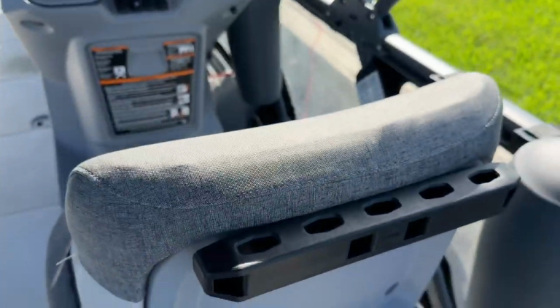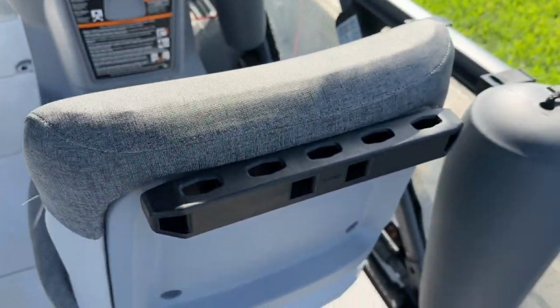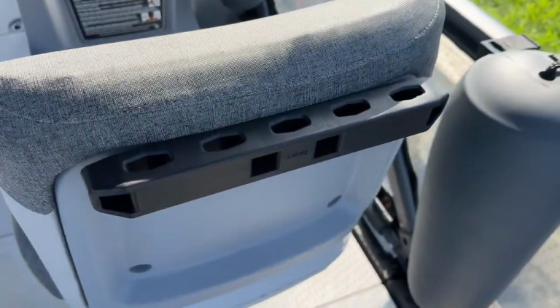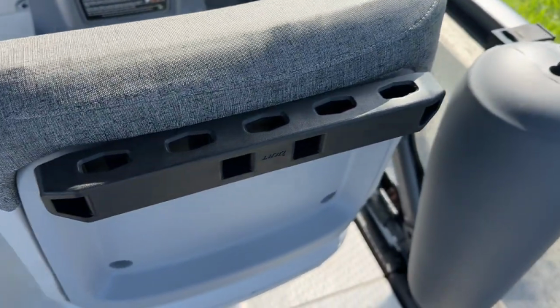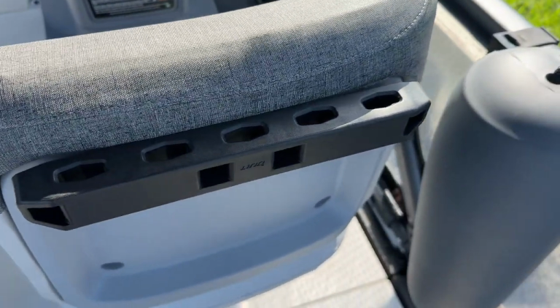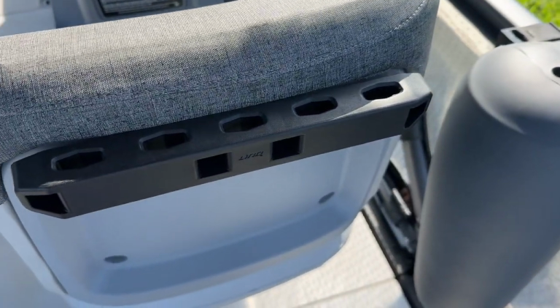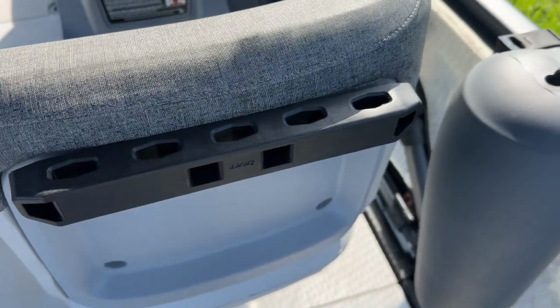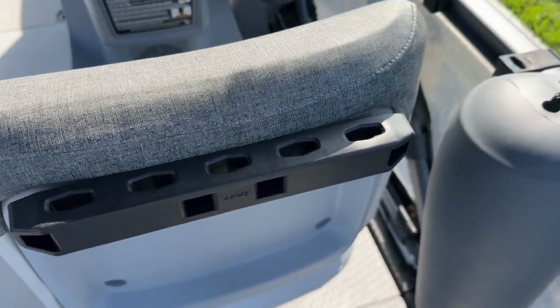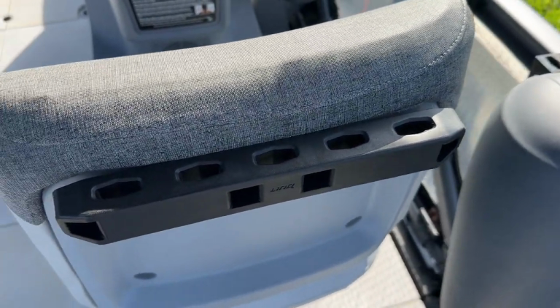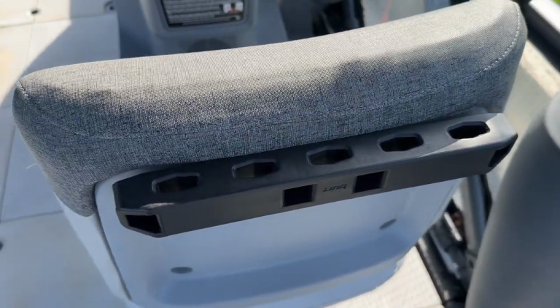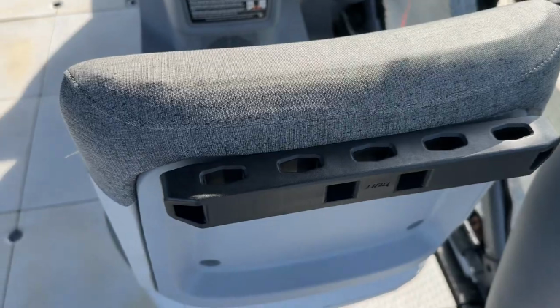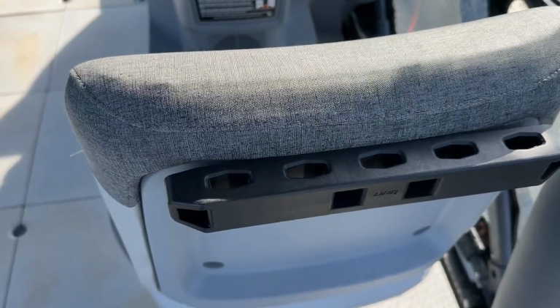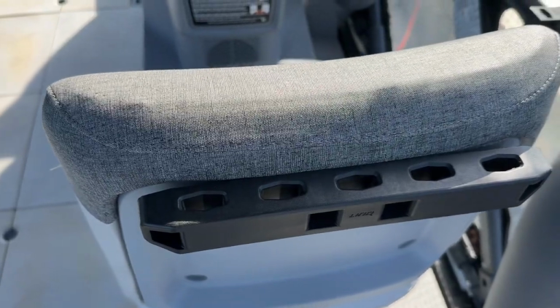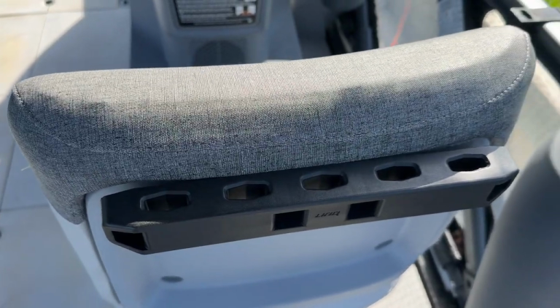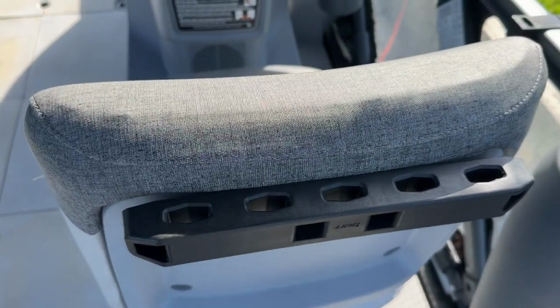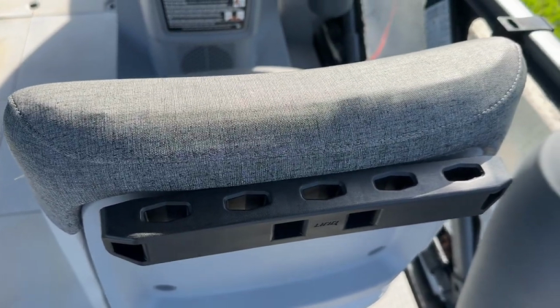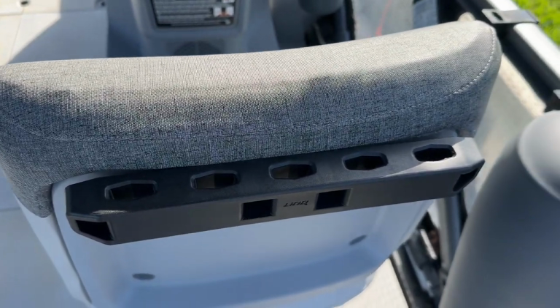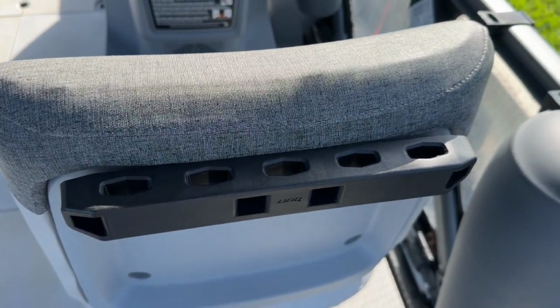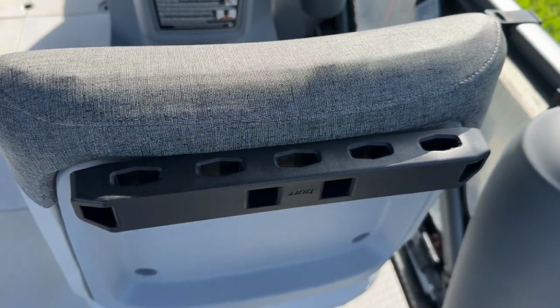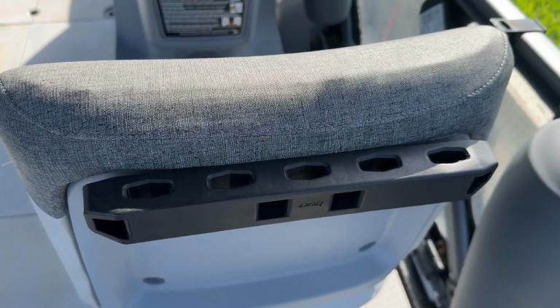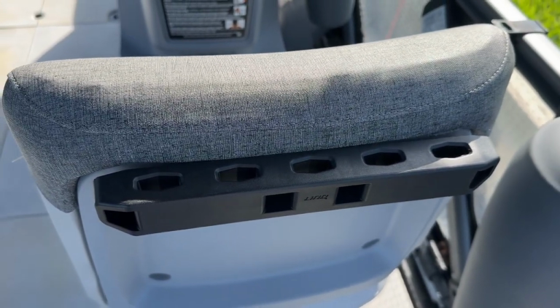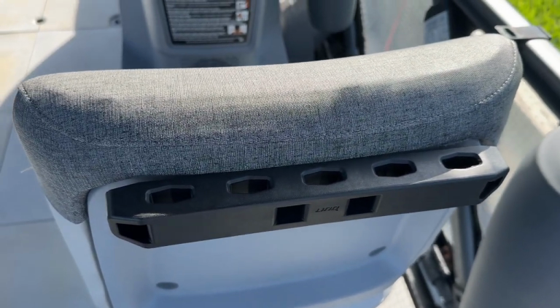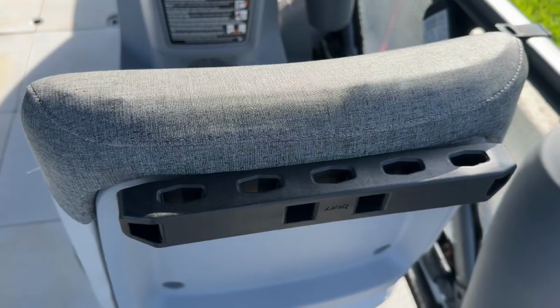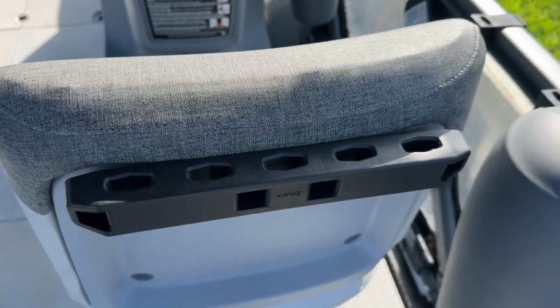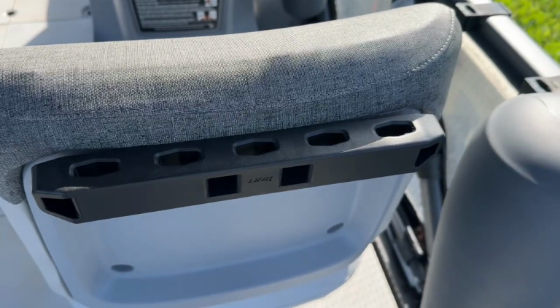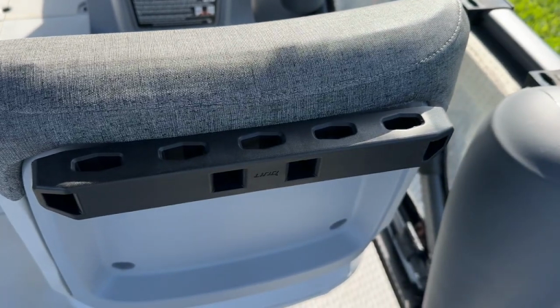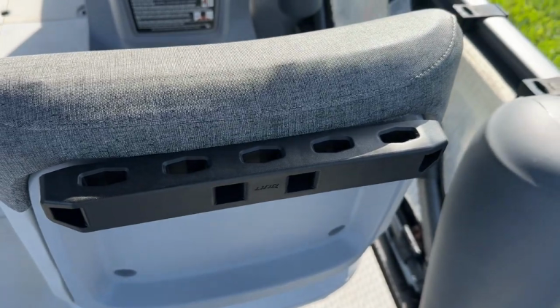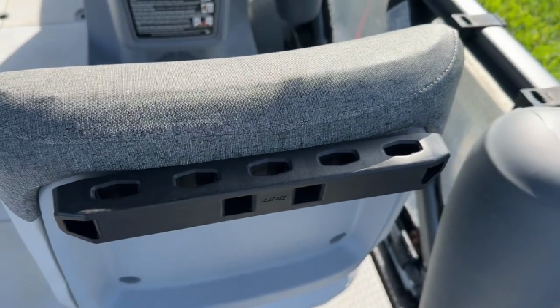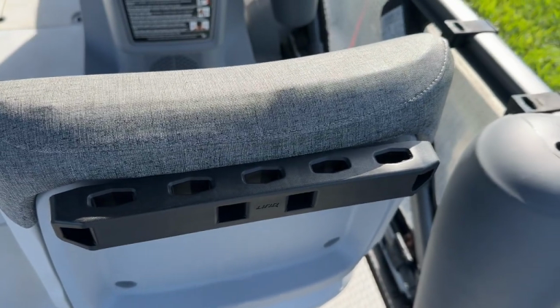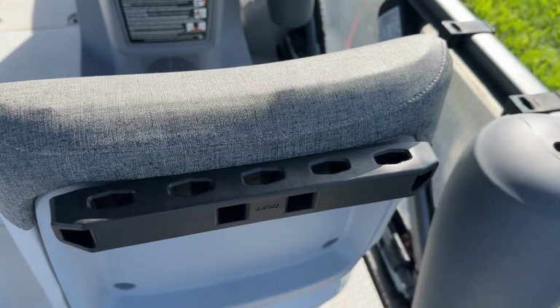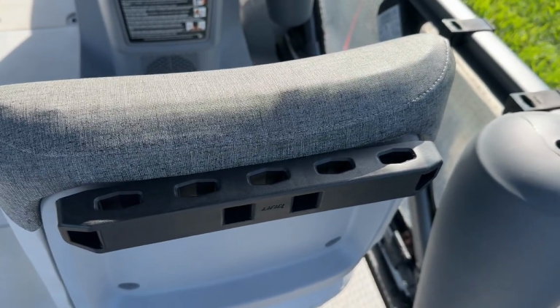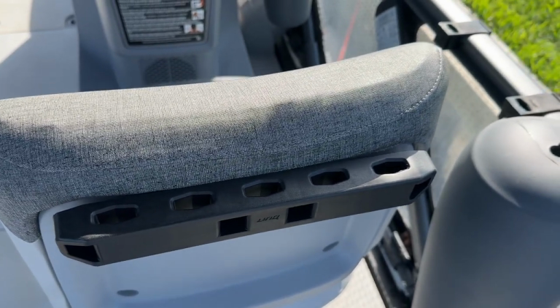So now I have additional functionality for adding a bag, which is what I use it for, or any of the other type of Lynx accessories like cup holders and that sort of thing. Easy to do.